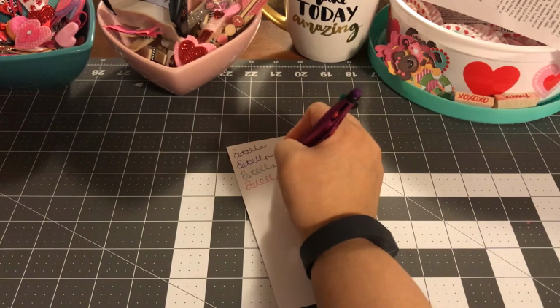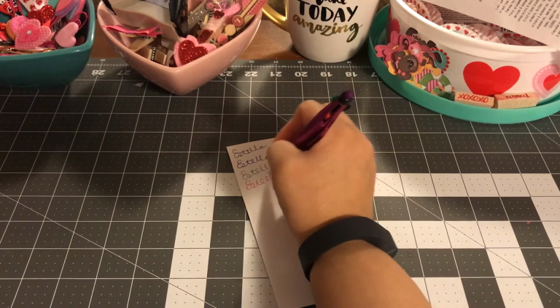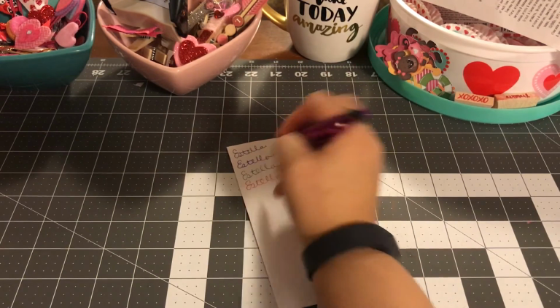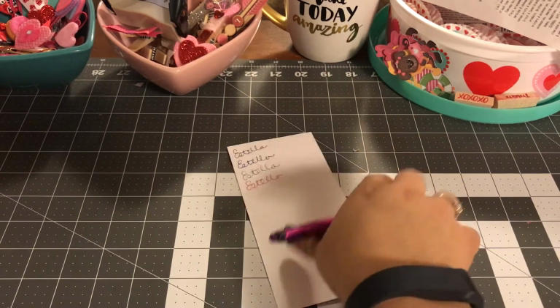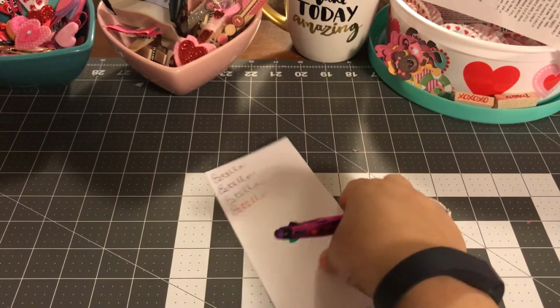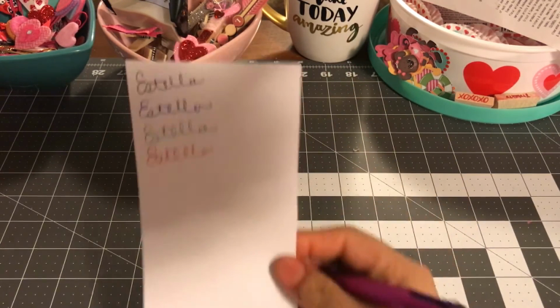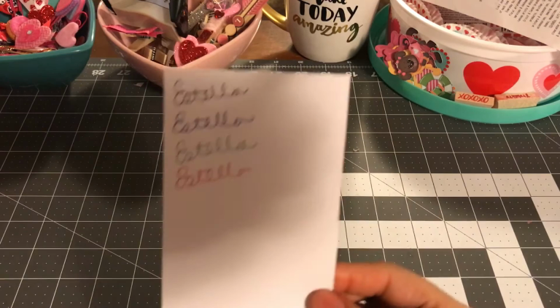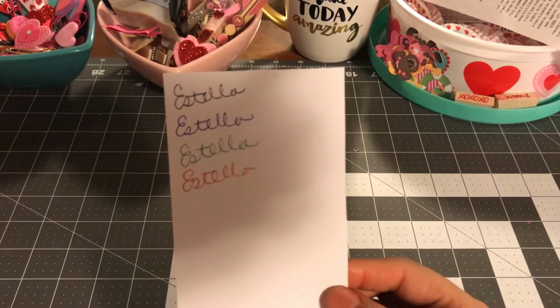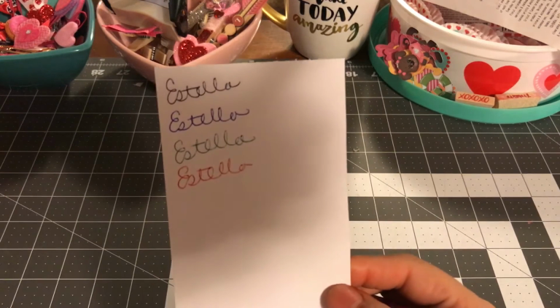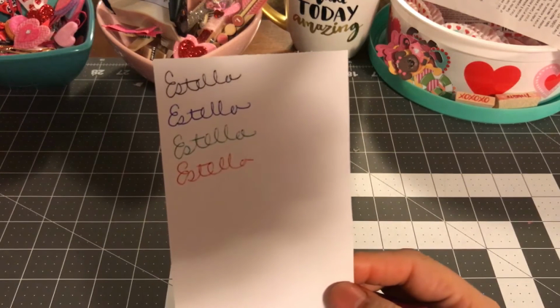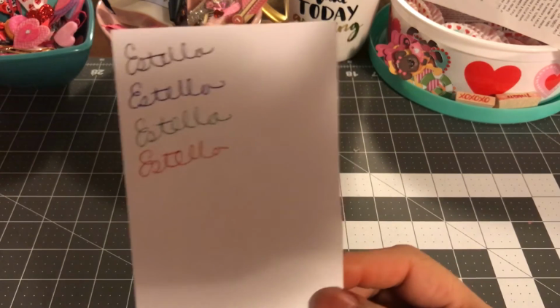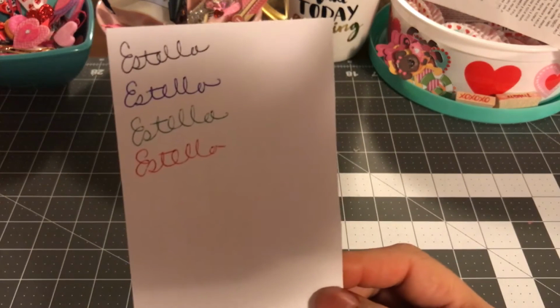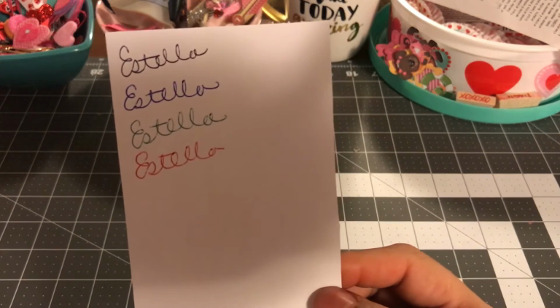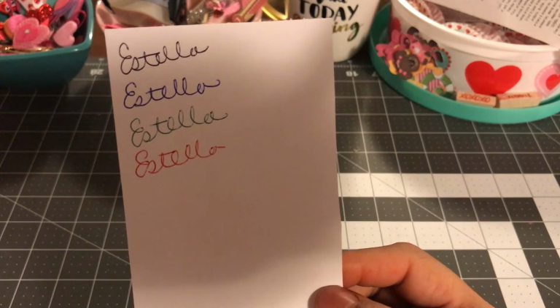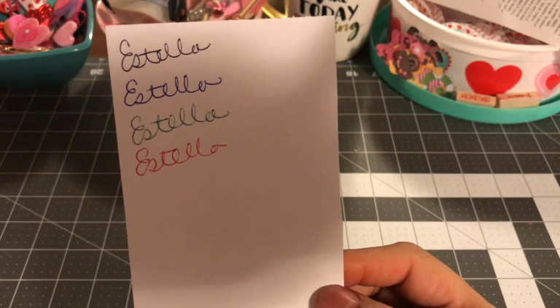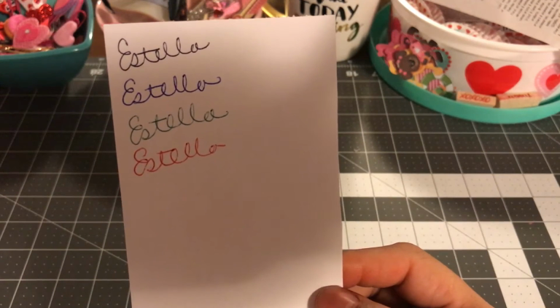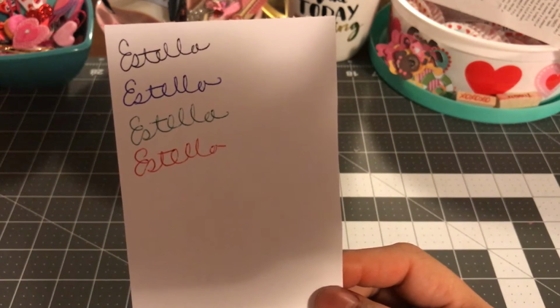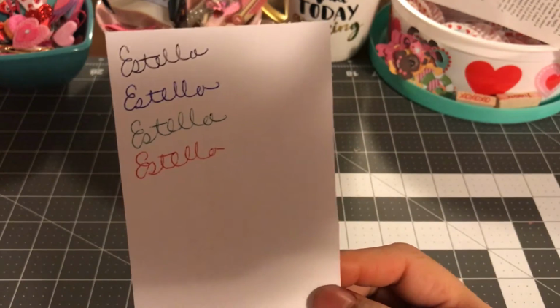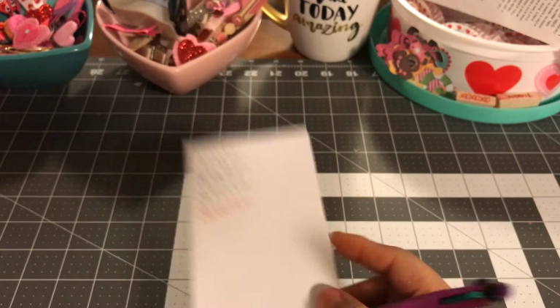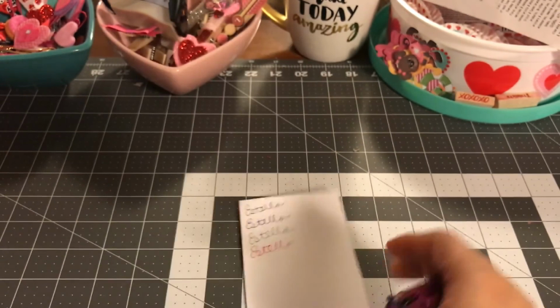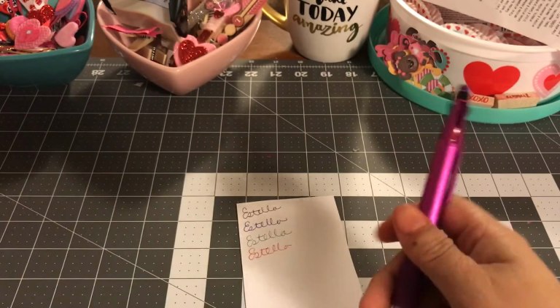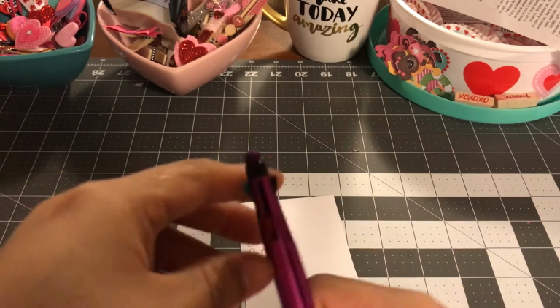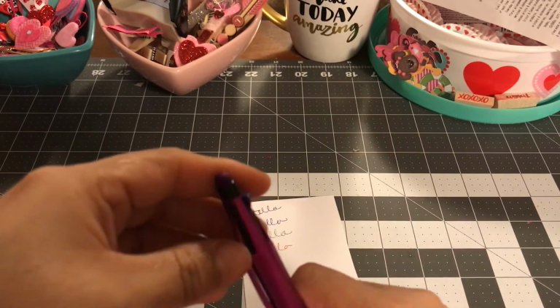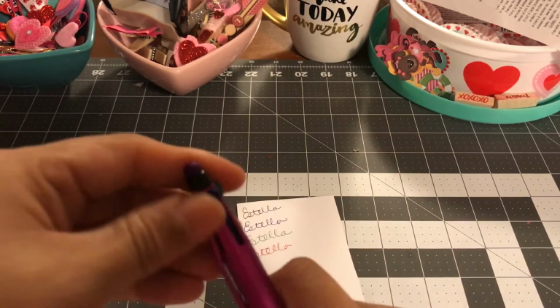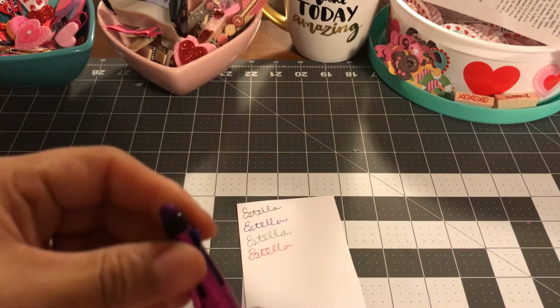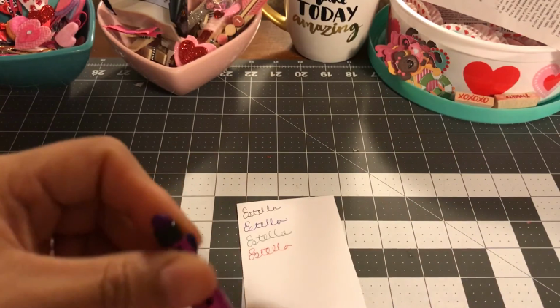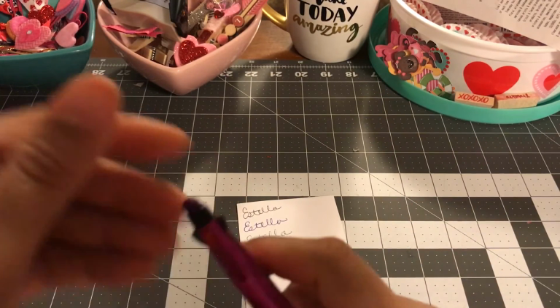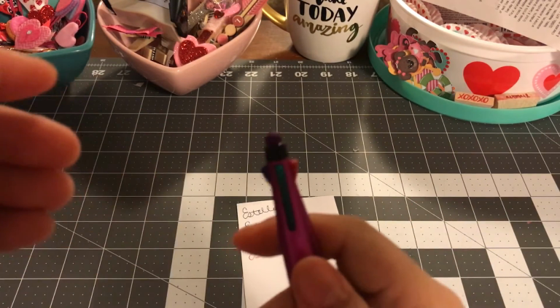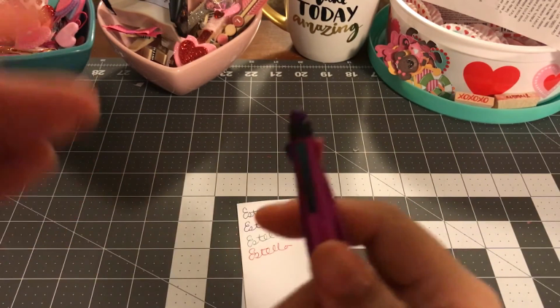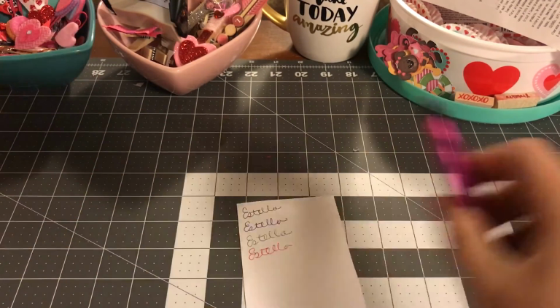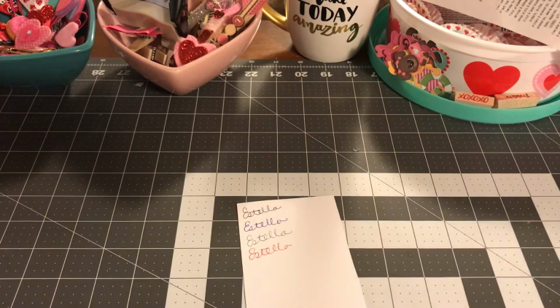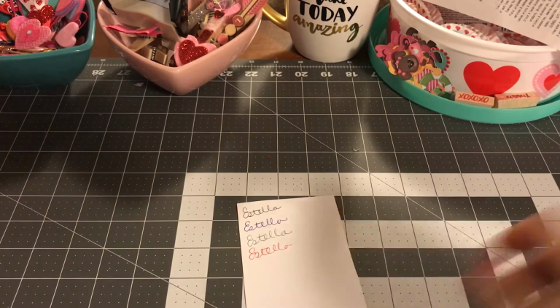They are smooth. I really like this pen. This is actually one that I think I can carry around when I don't have anything else.